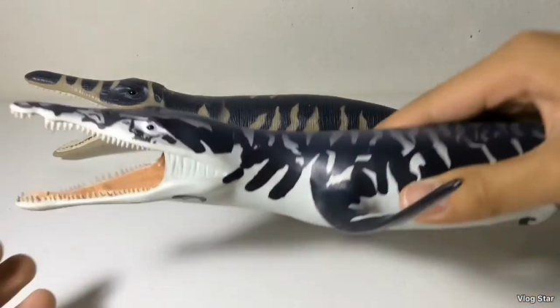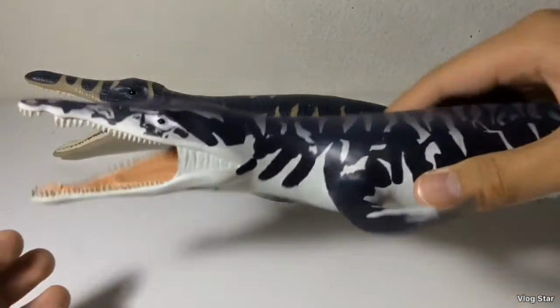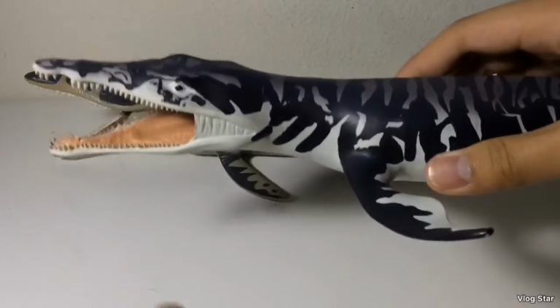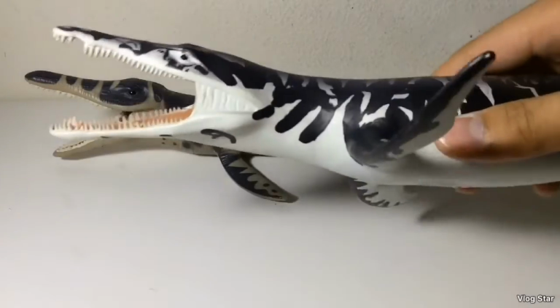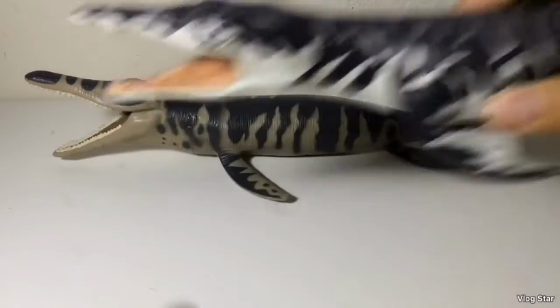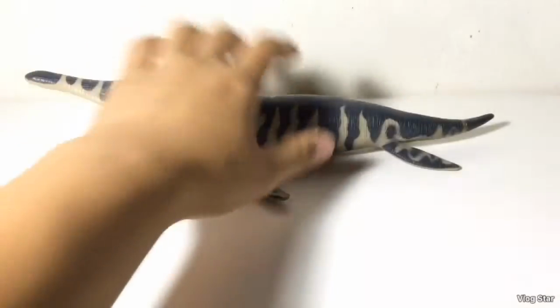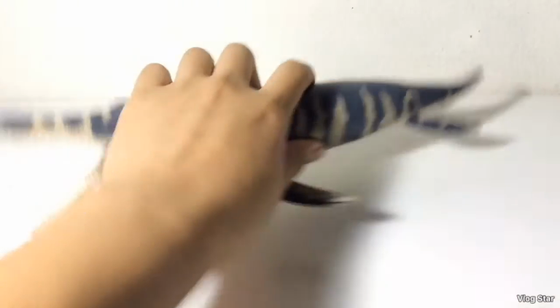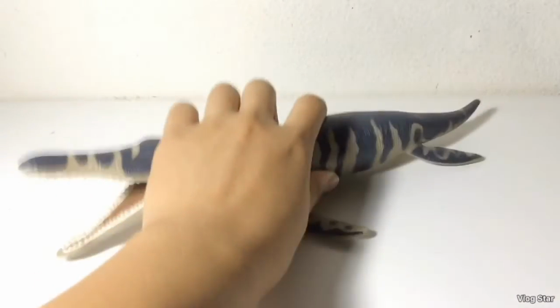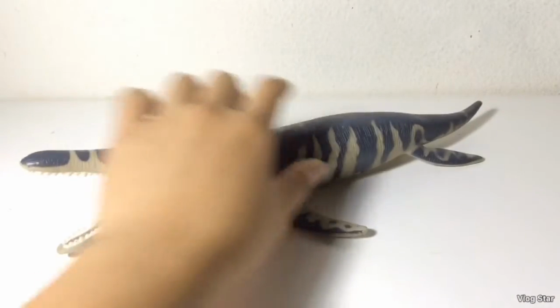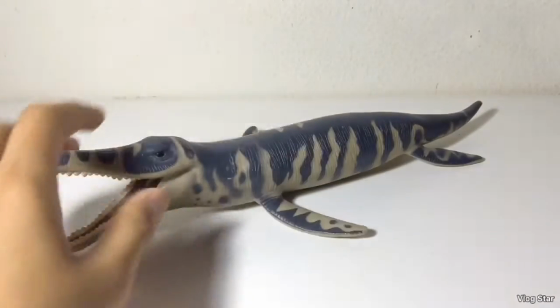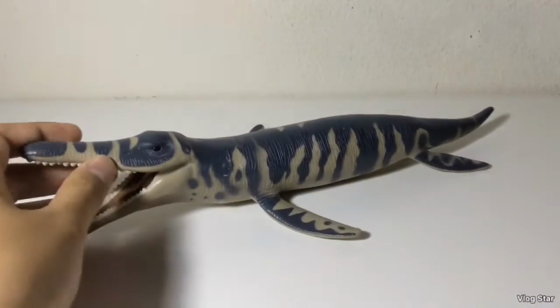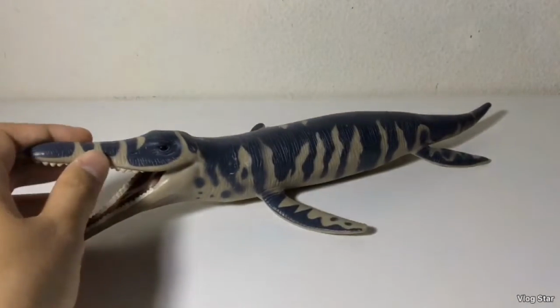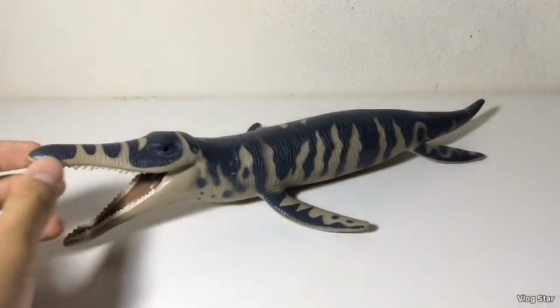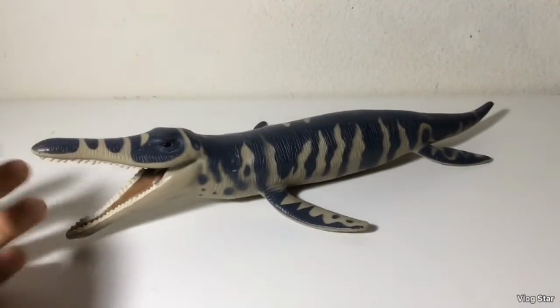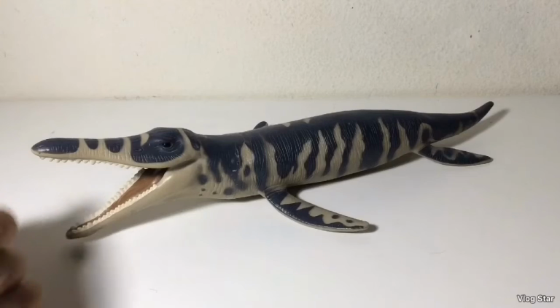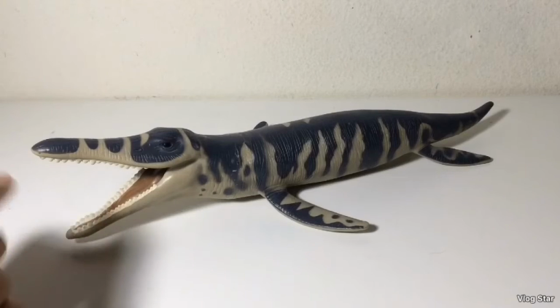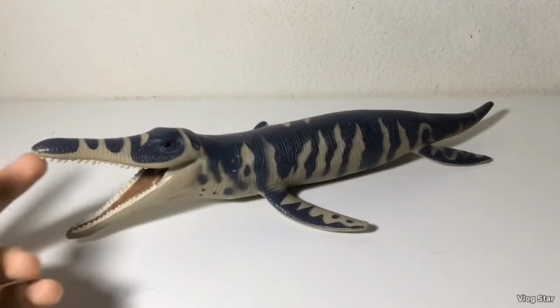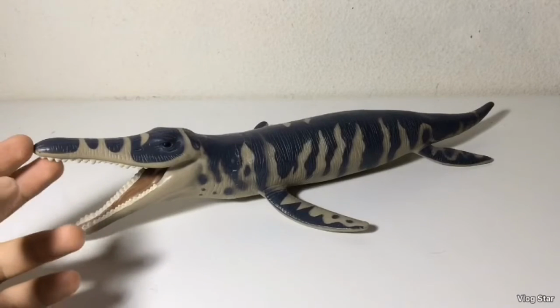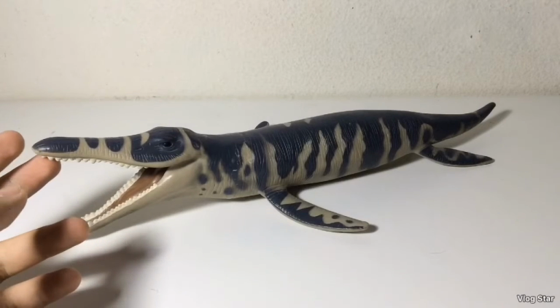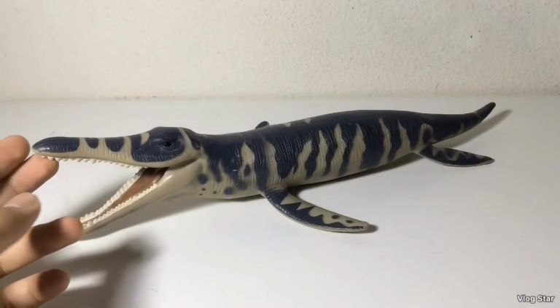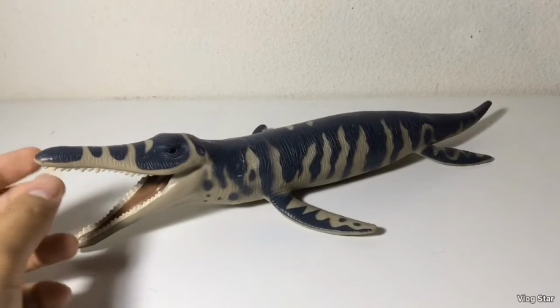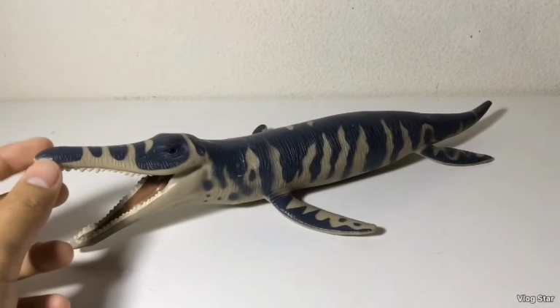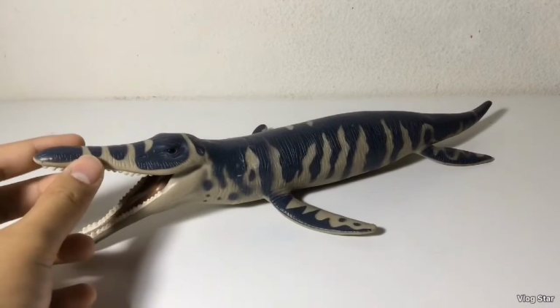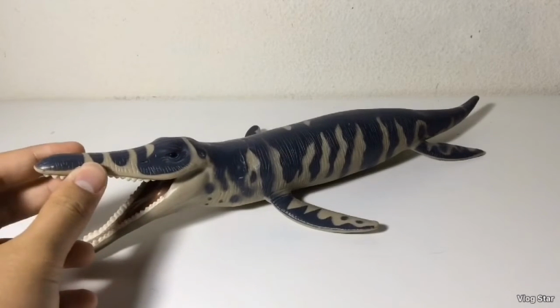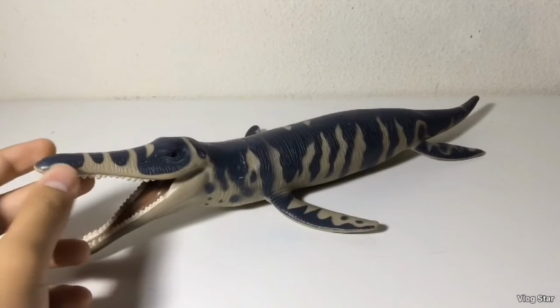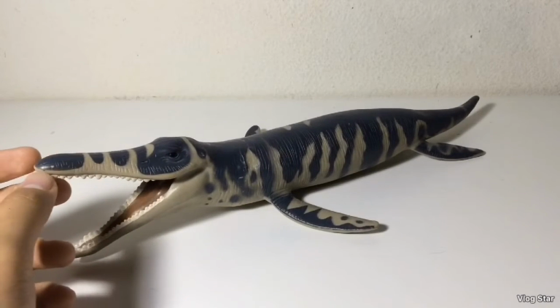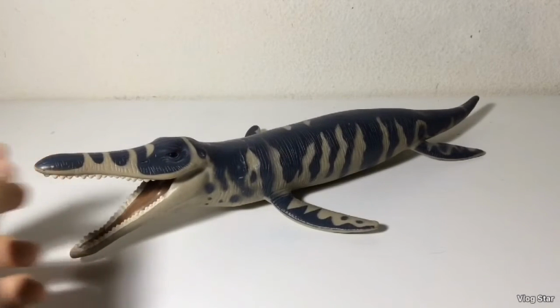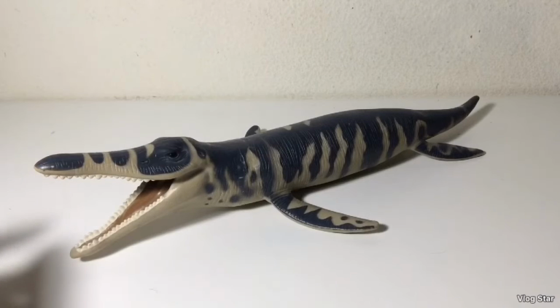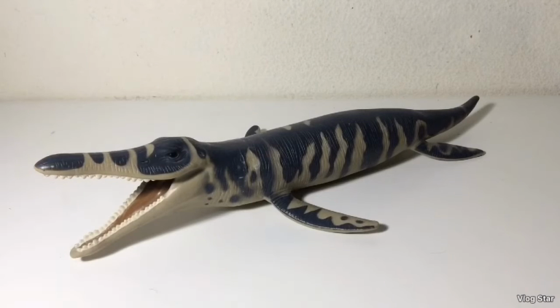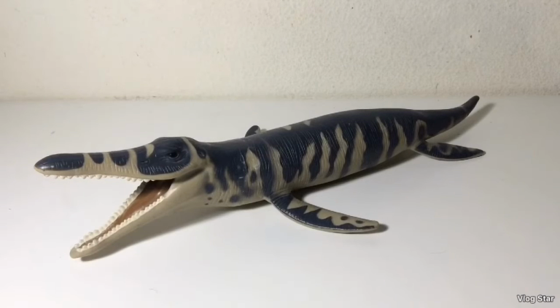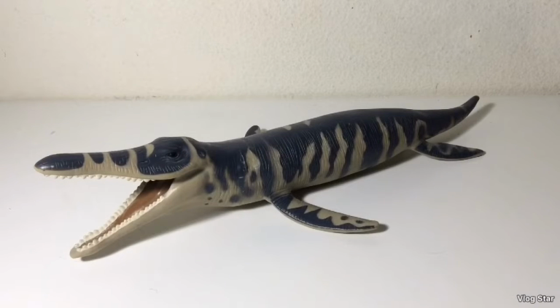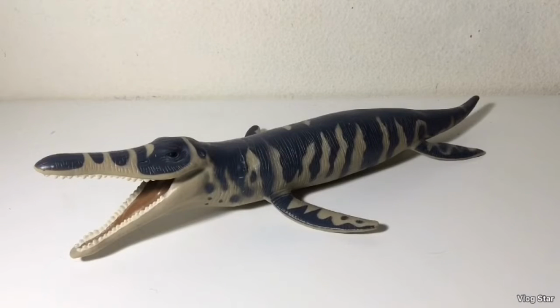This 2017 figure is probably one of my favorite Safari figures. That's the Kronosaurus — not much to say other than it's not really my favorite, and it's outdated like the other two. So let's move on to the next one.